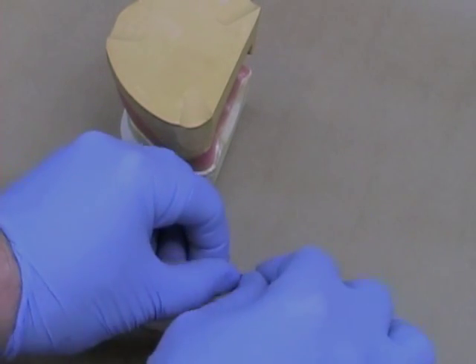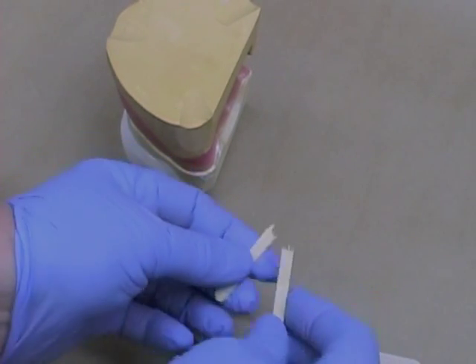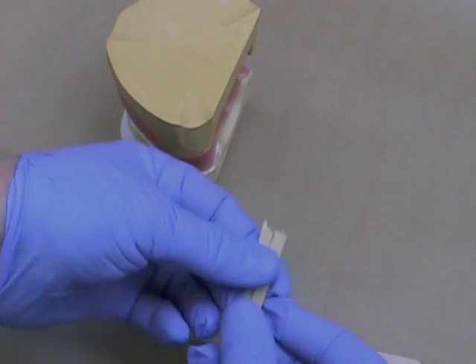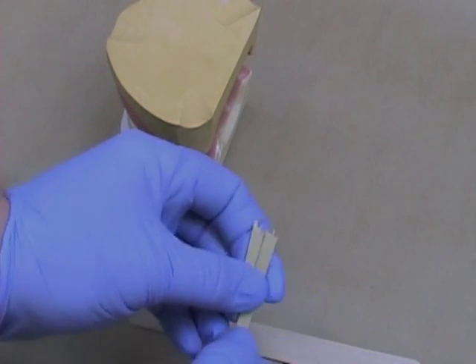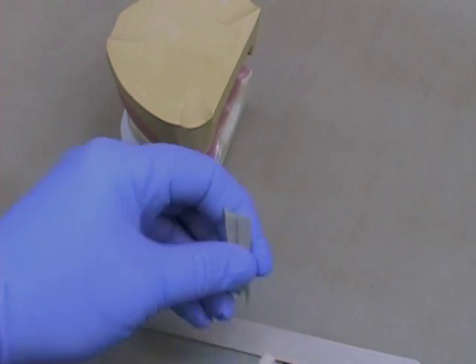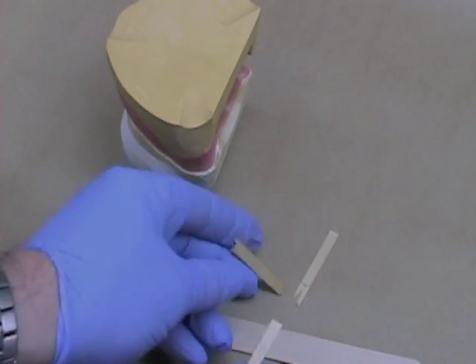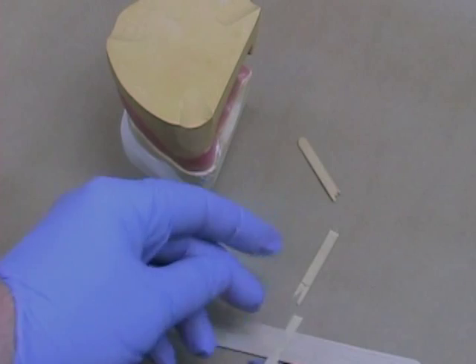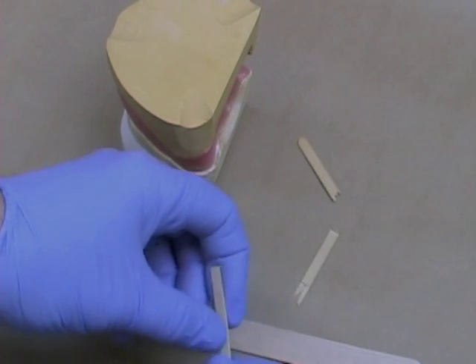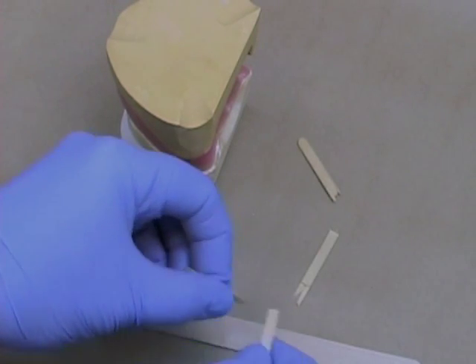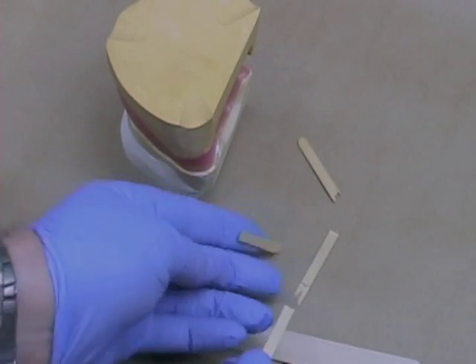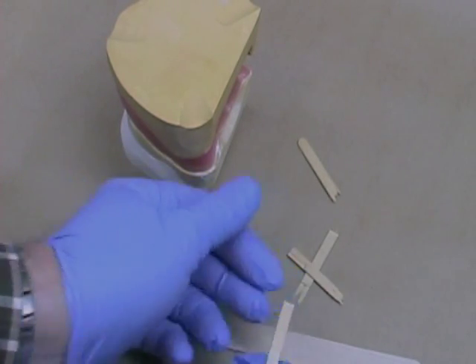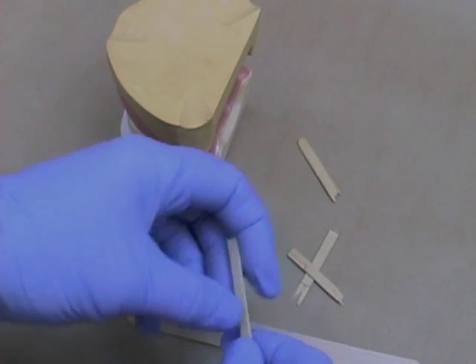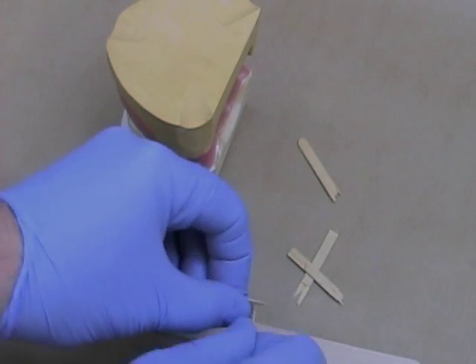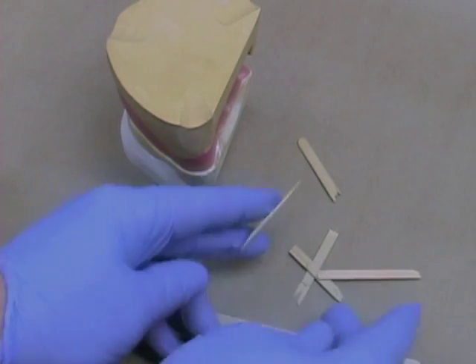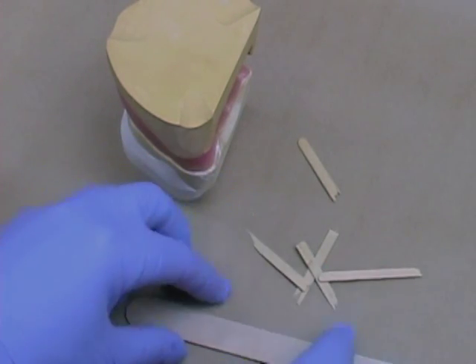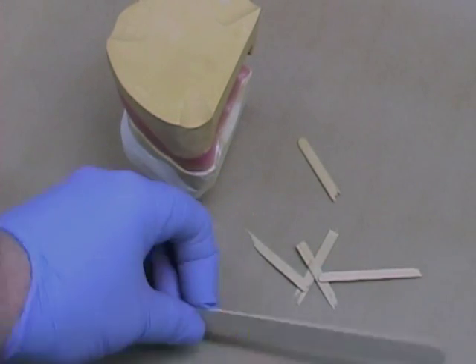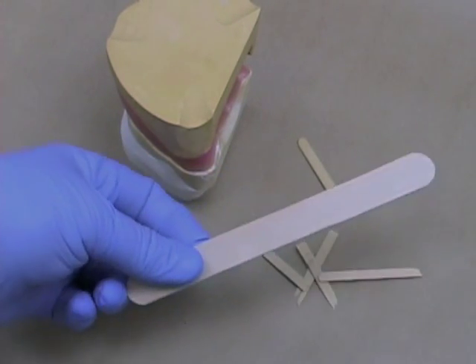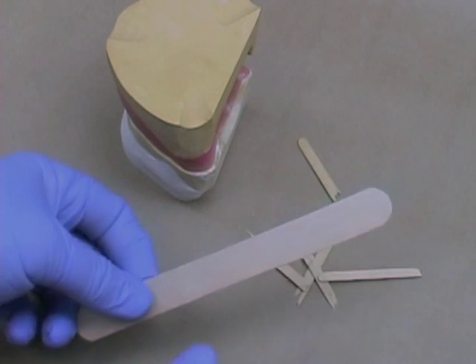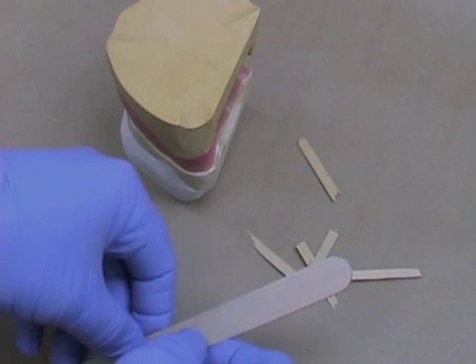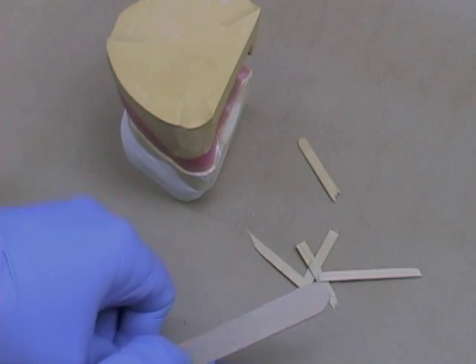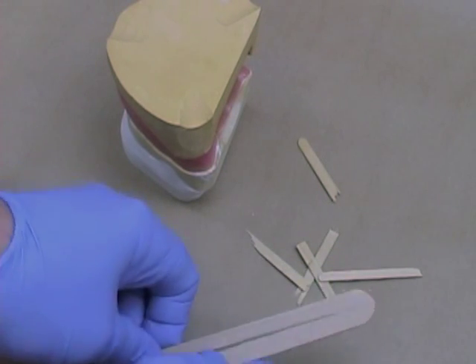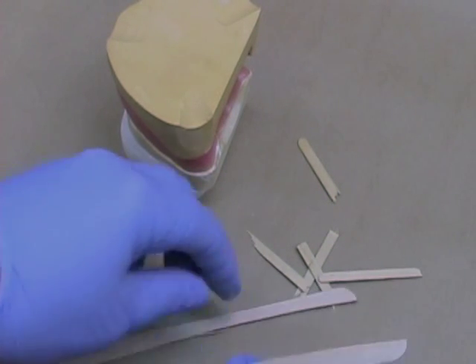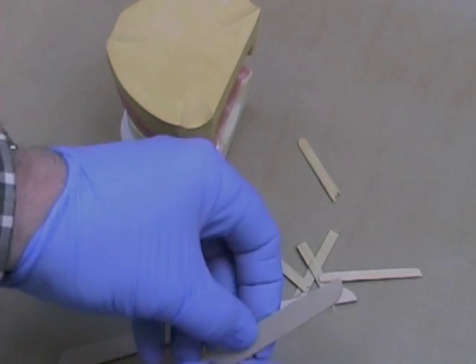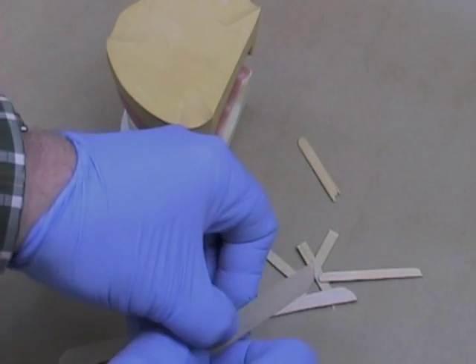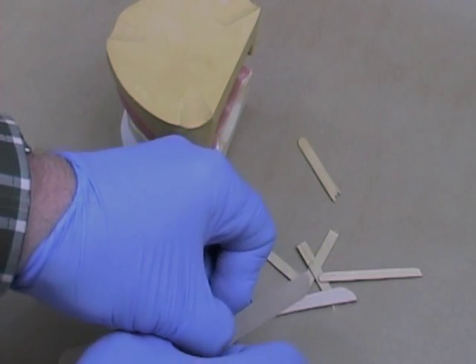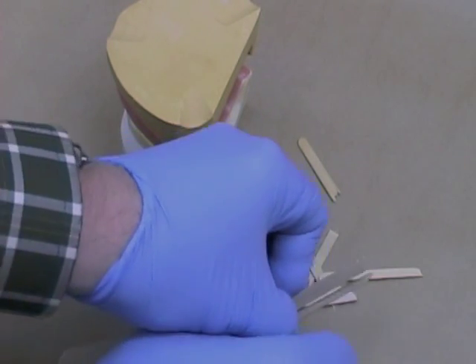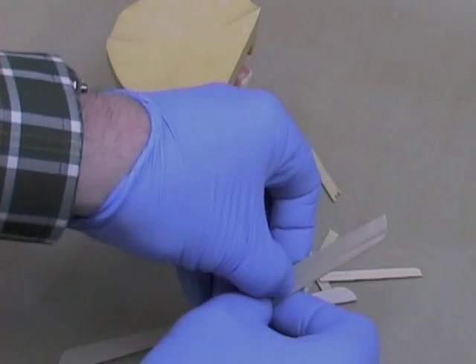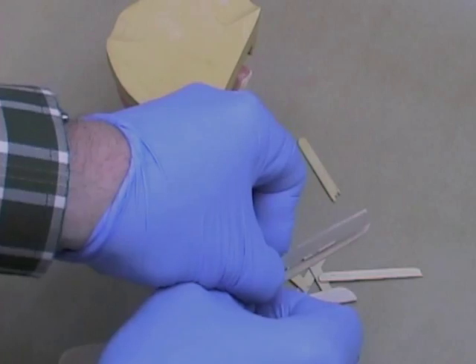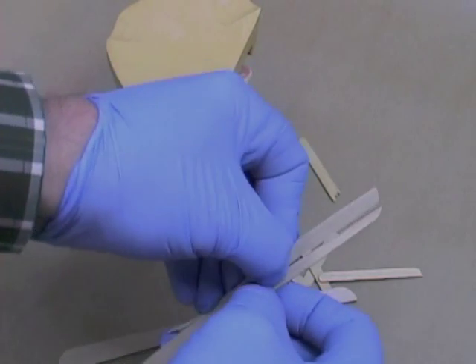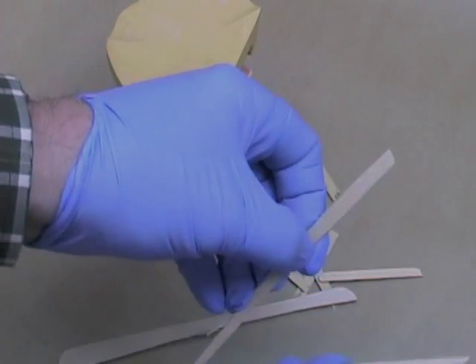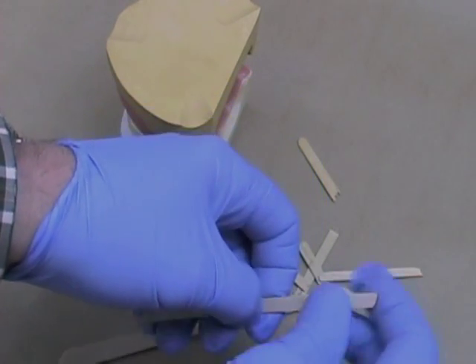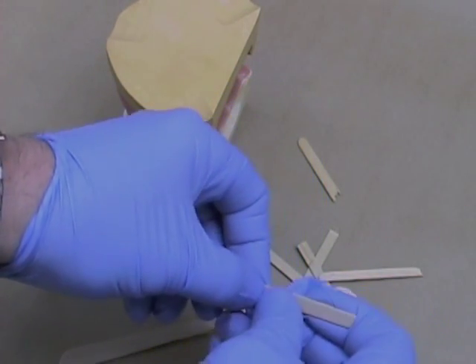Break up wooden coffee stir sticks or tongue depressors into small pieces. These will be used to stabilize the mandibular cast to the maxillary cast so it won't move during mounting. Mounting error can be as much as 1.5mm if you don't immobilize your cast.